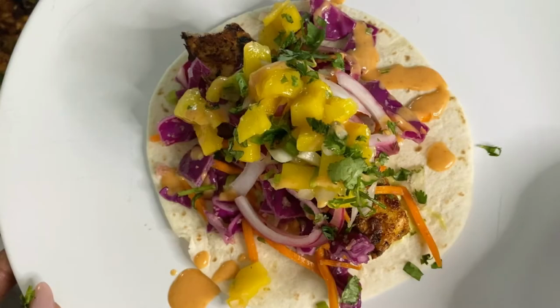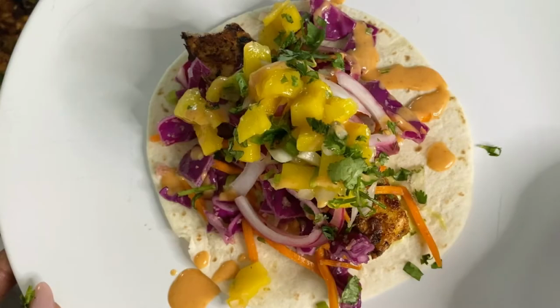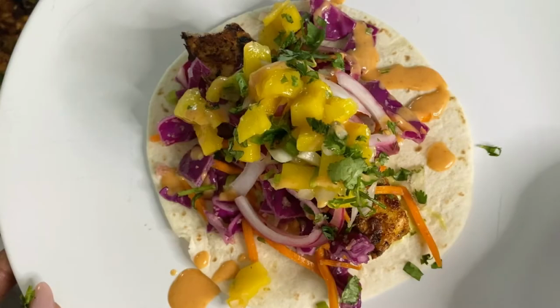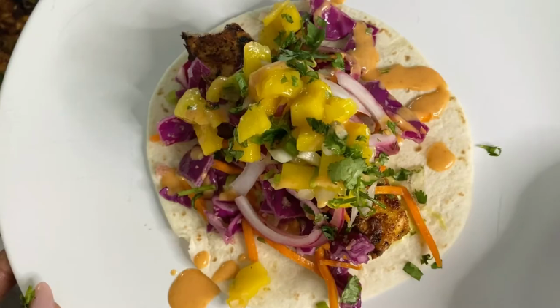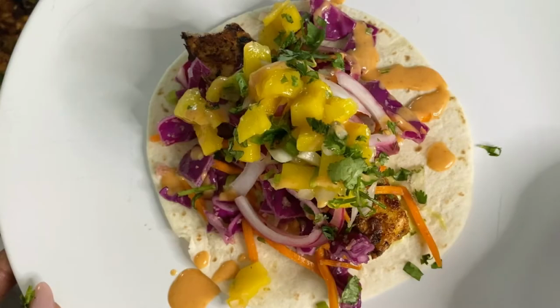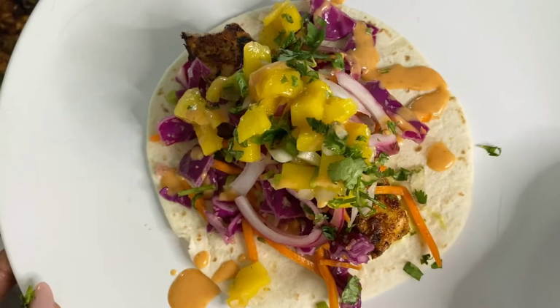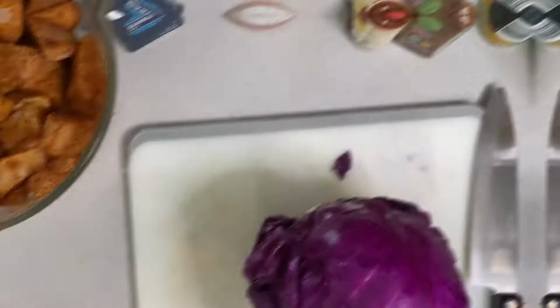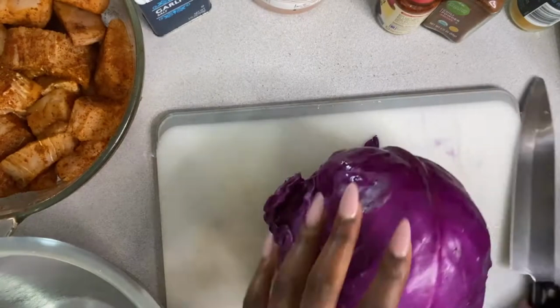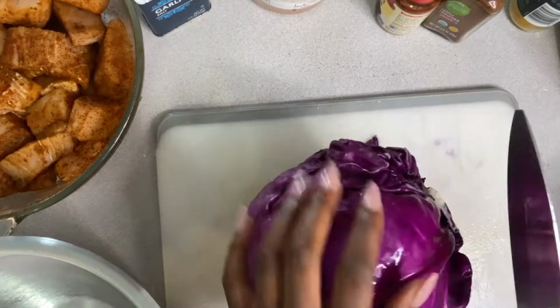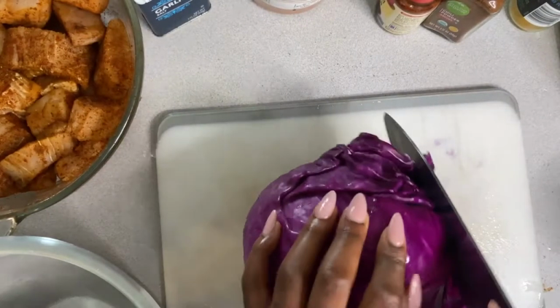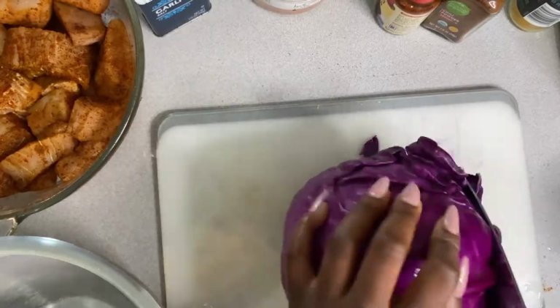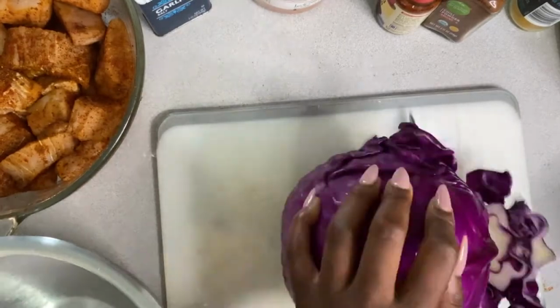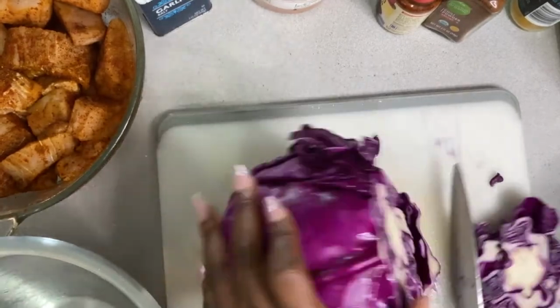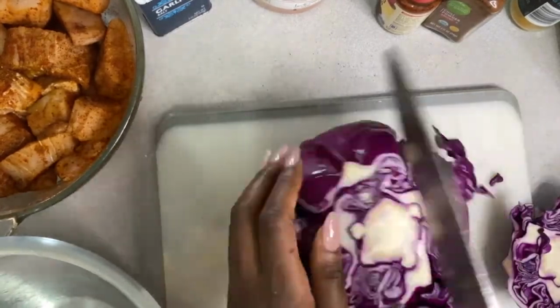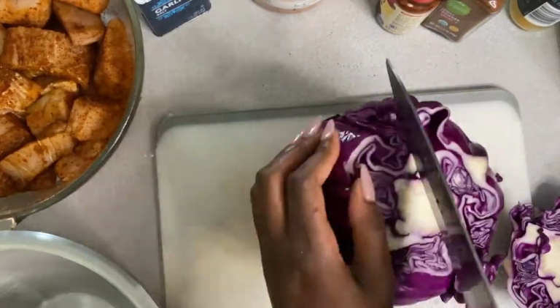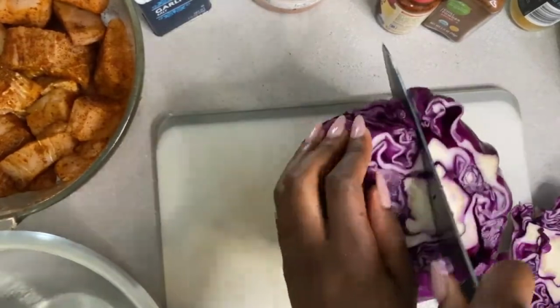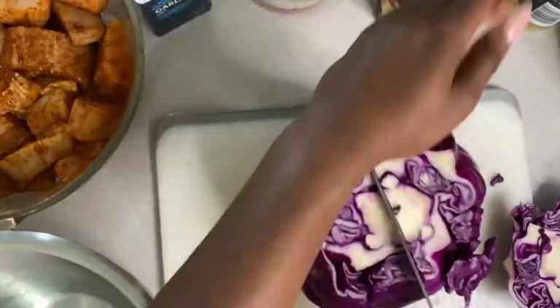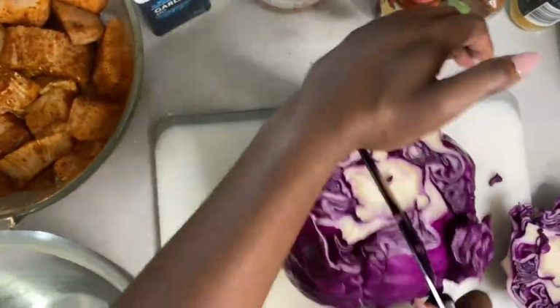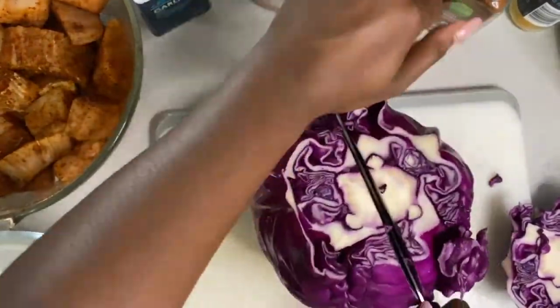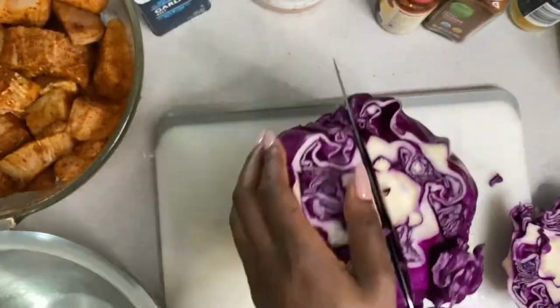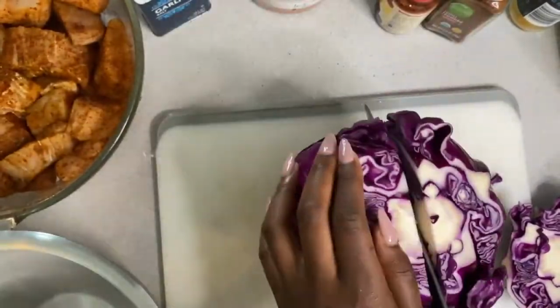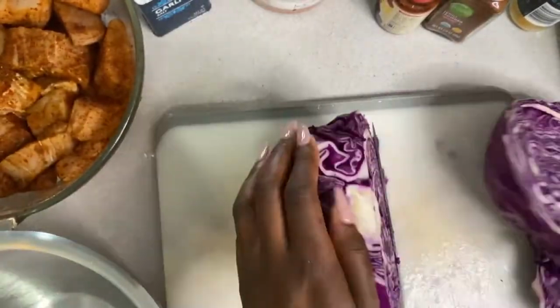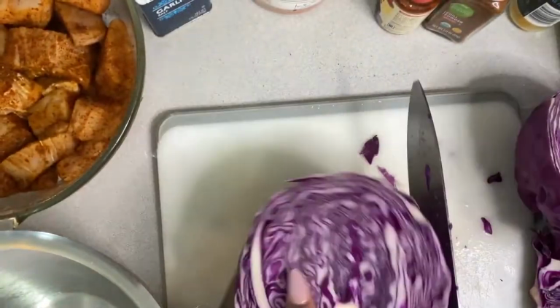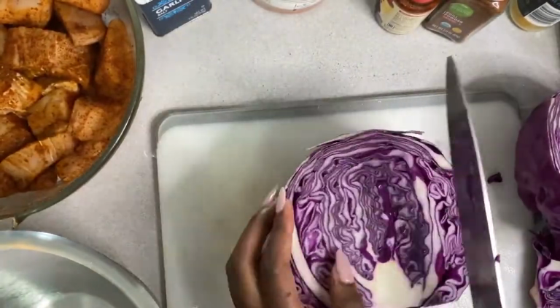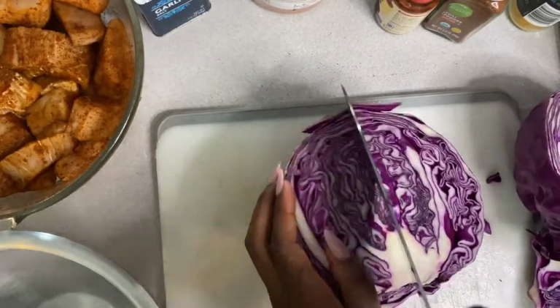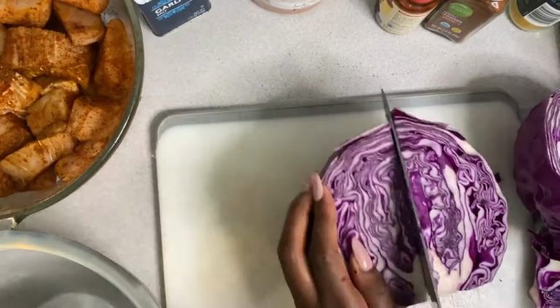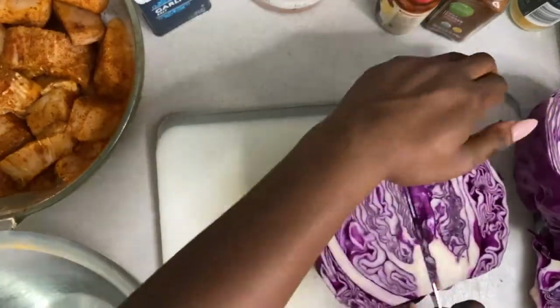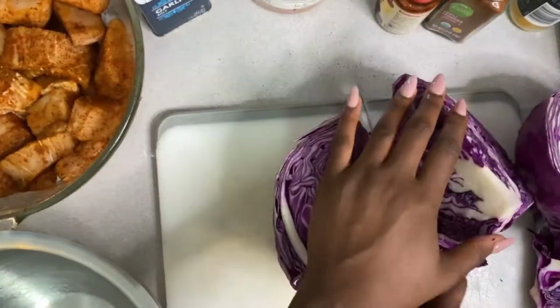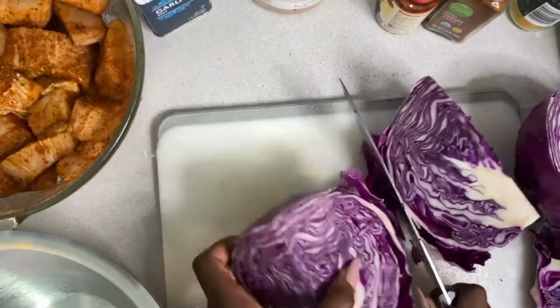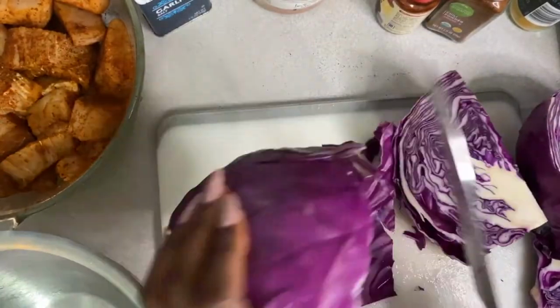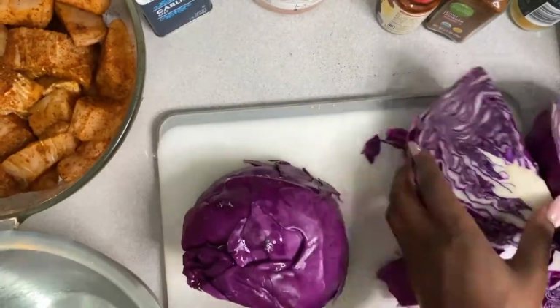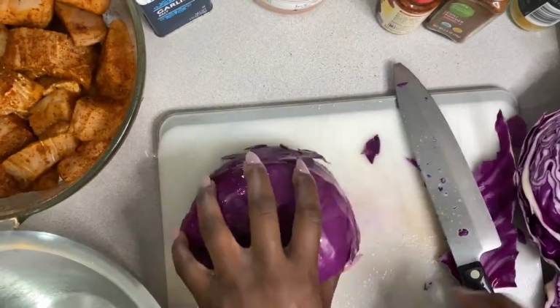Hey my foodies, let me show you how to spice up your taco Tuesday with these blackened mahi-mahi tacos with the ginger cabbage slaw, sriracha lime crema, tomatillo sauce, and mango pico. Let's get into it.